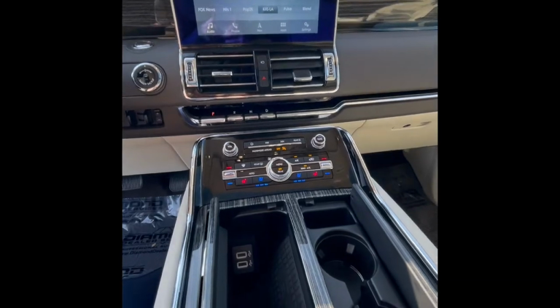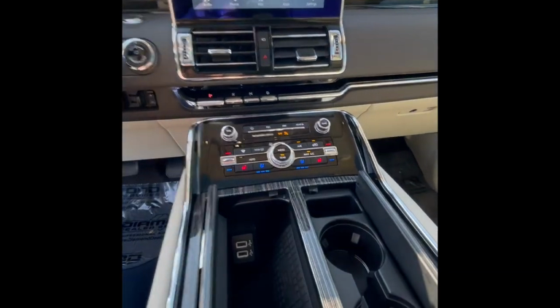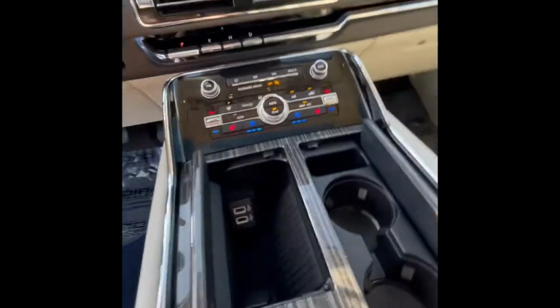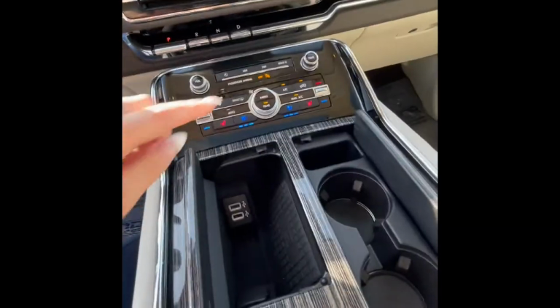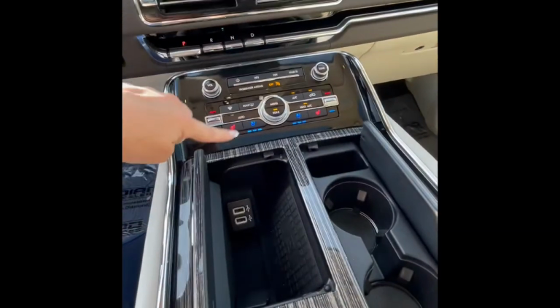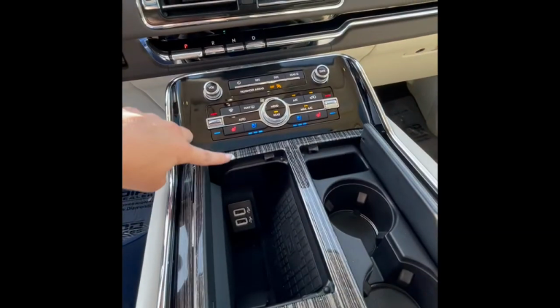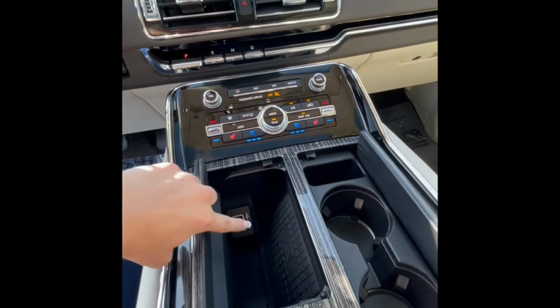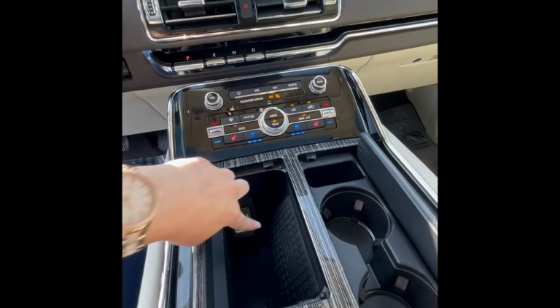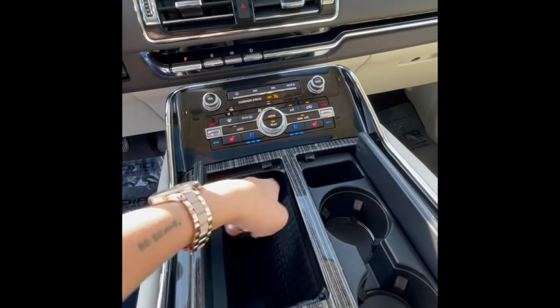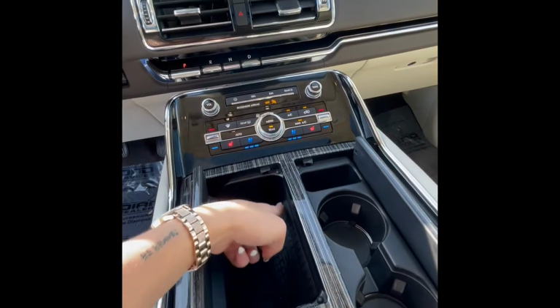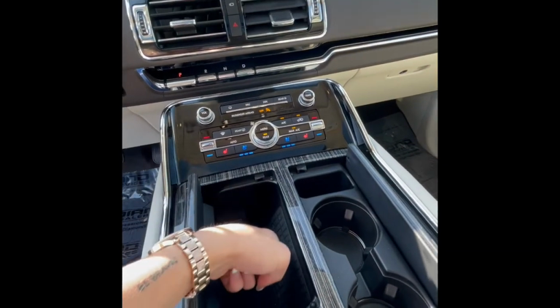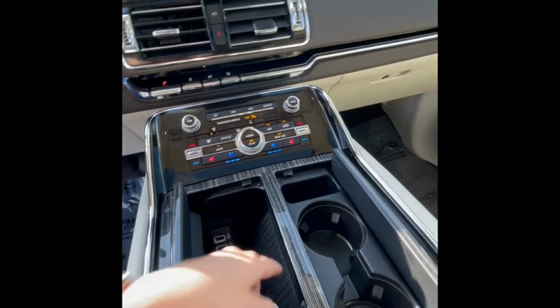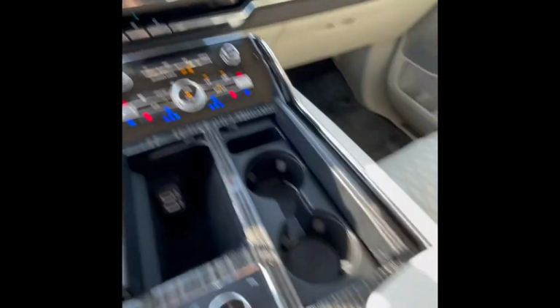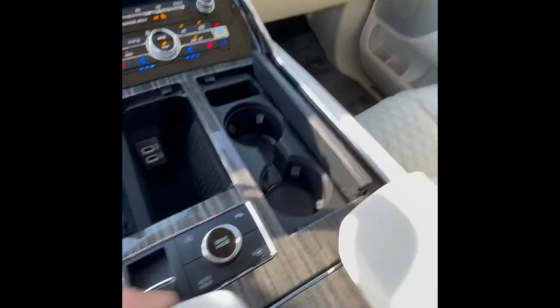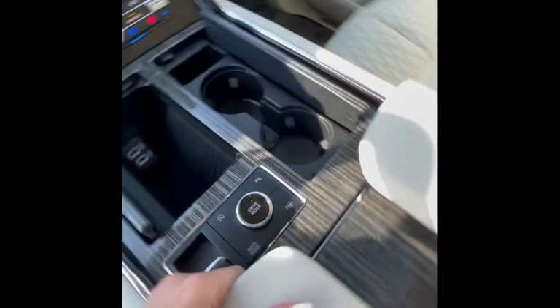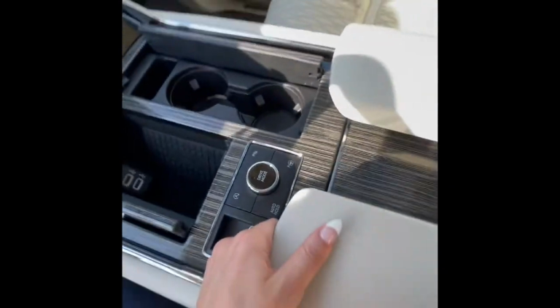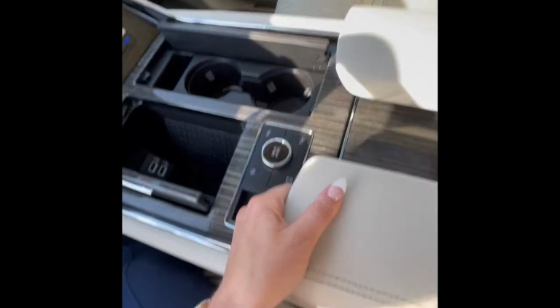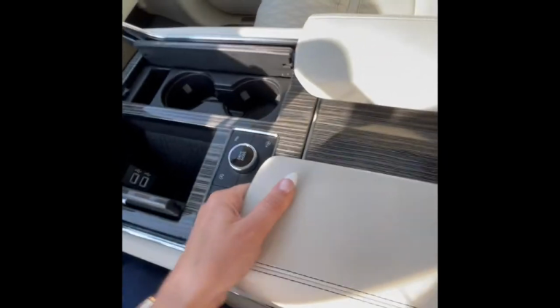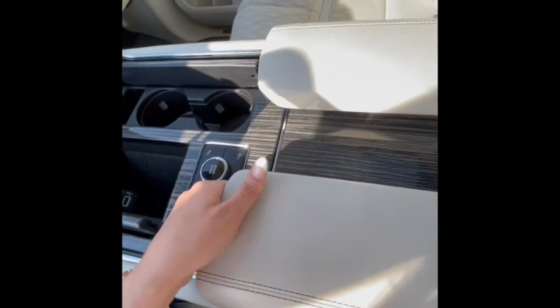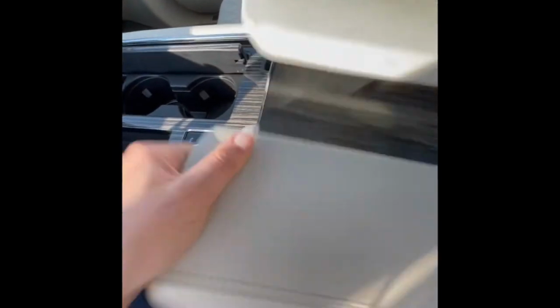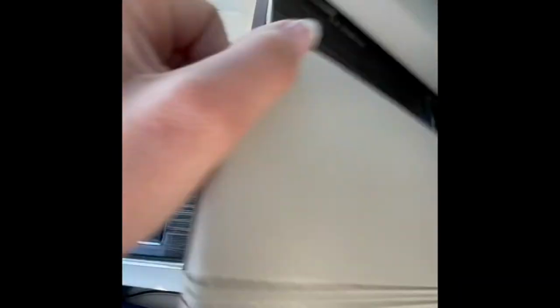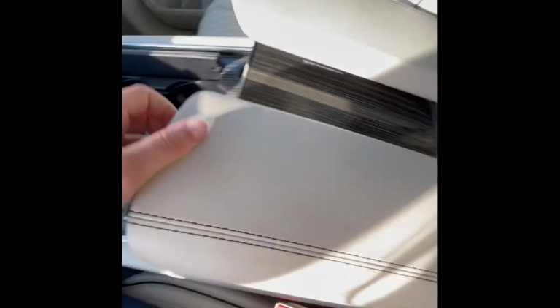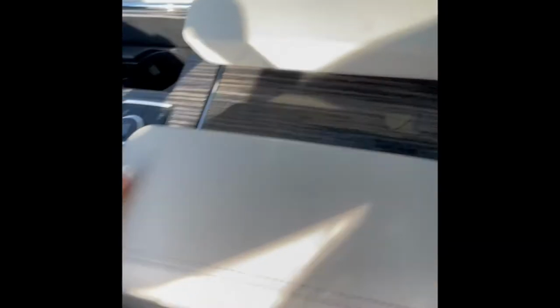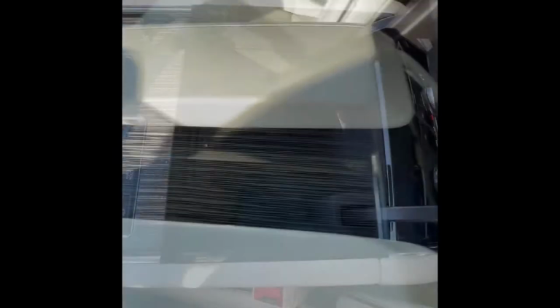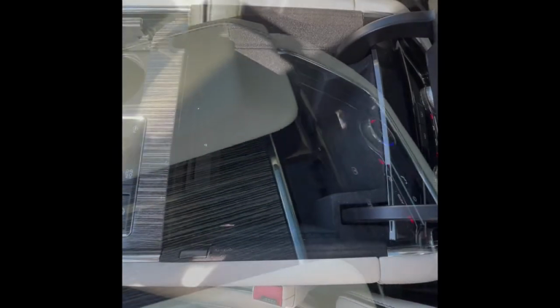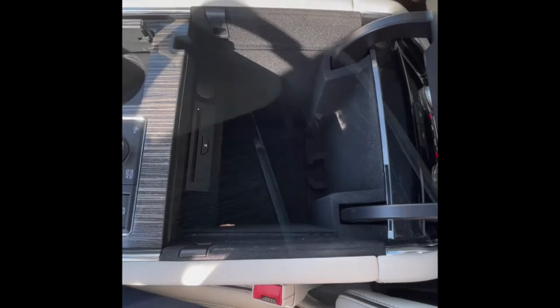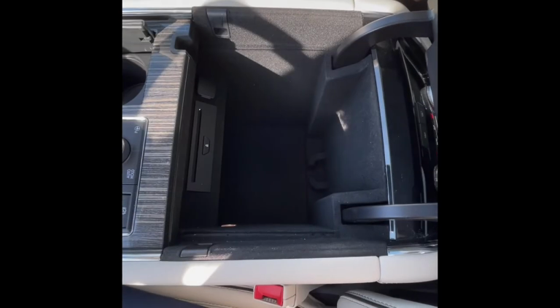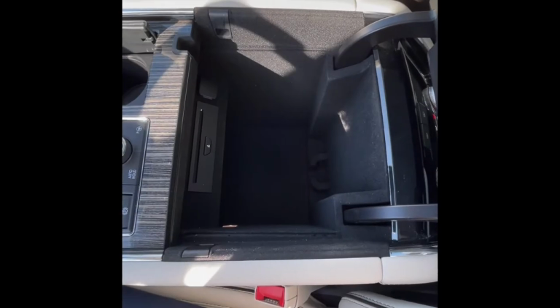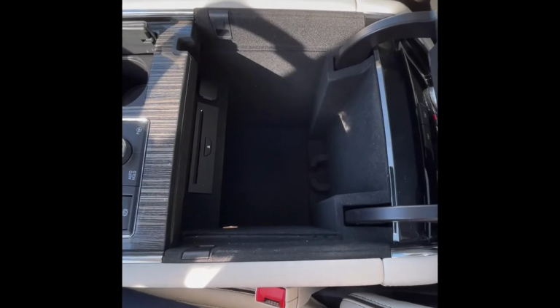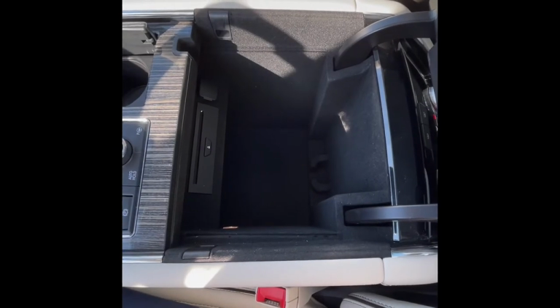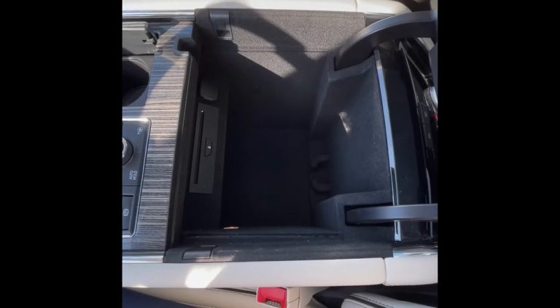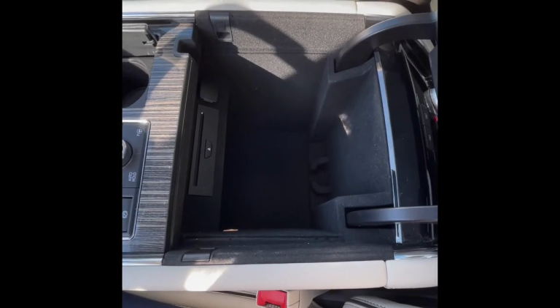Inside here you have your charging ports and also a charging pad. In the console you have your little CD player.